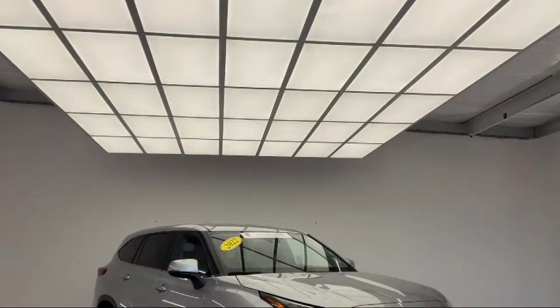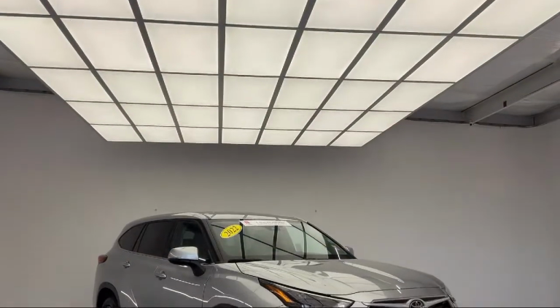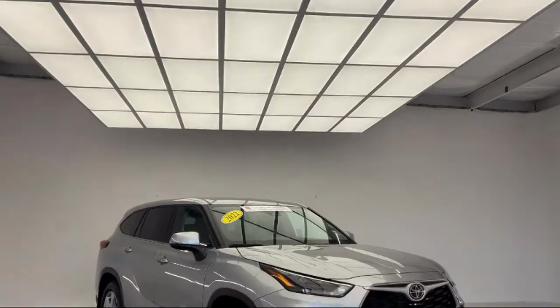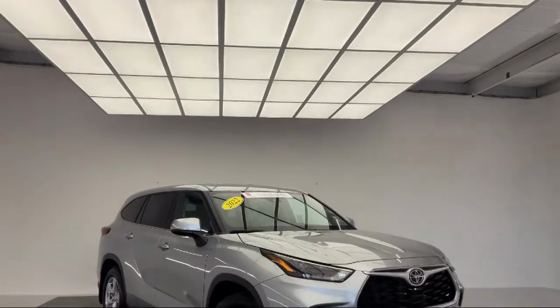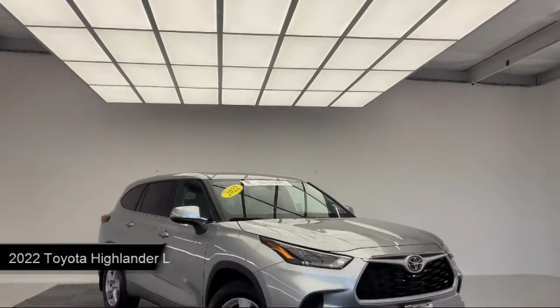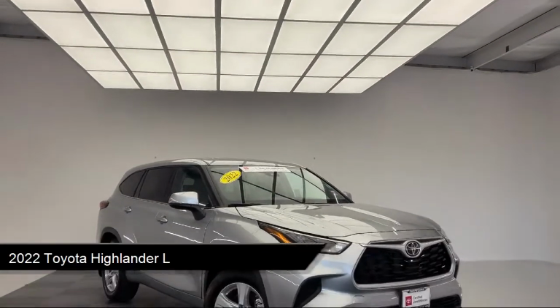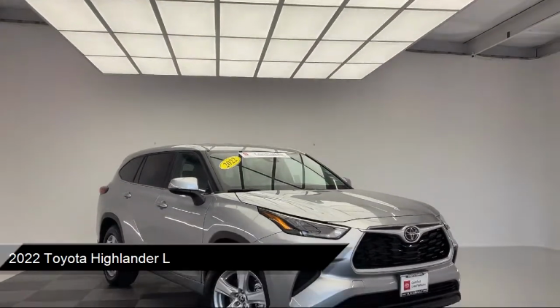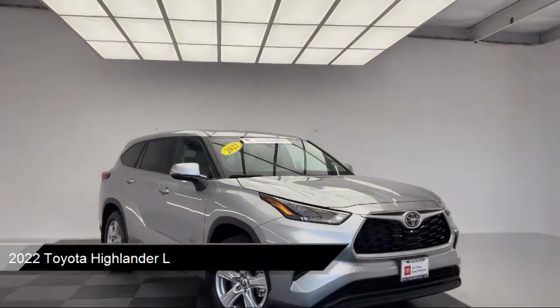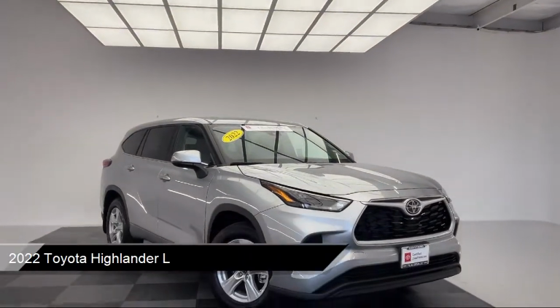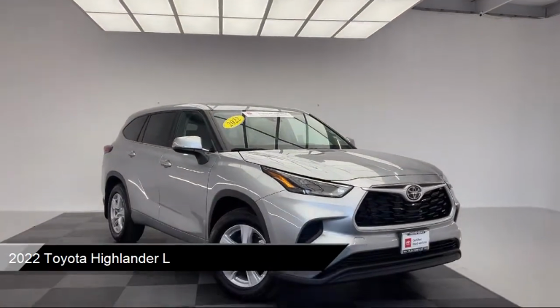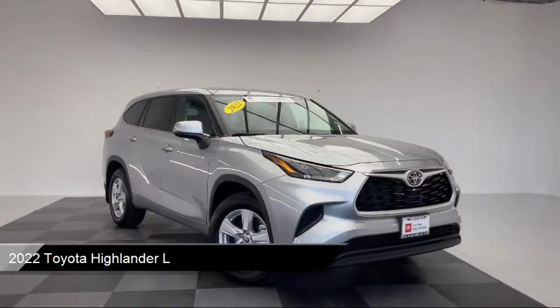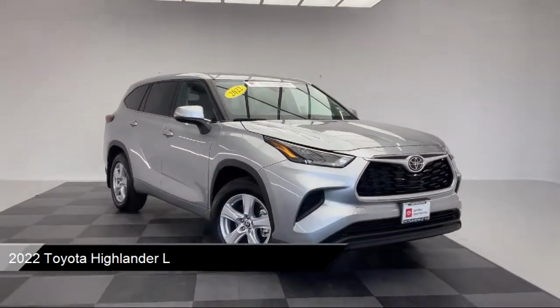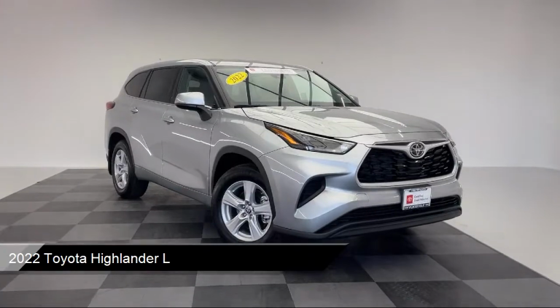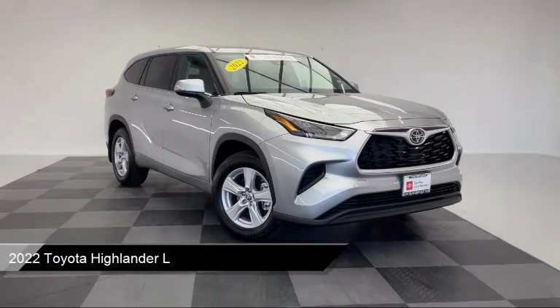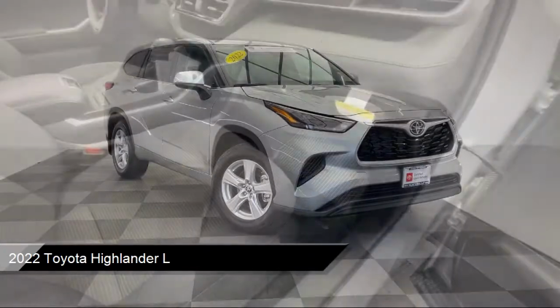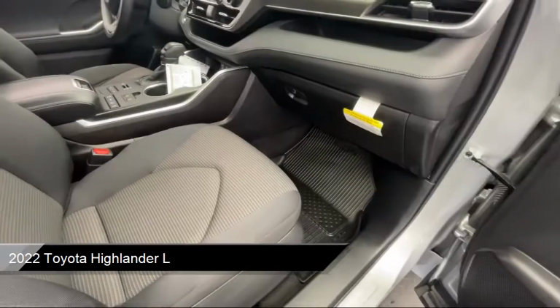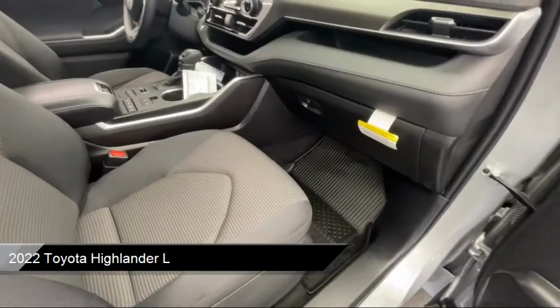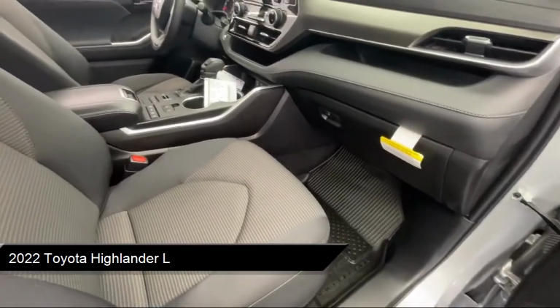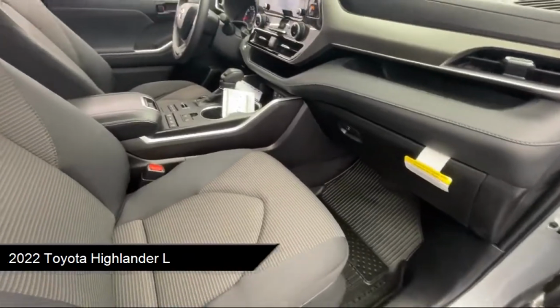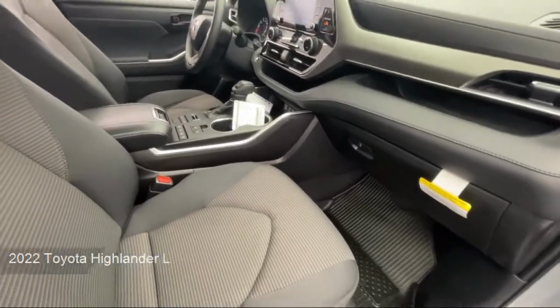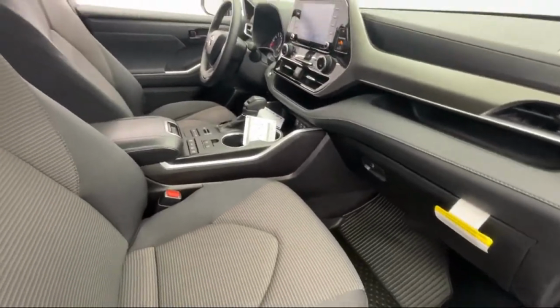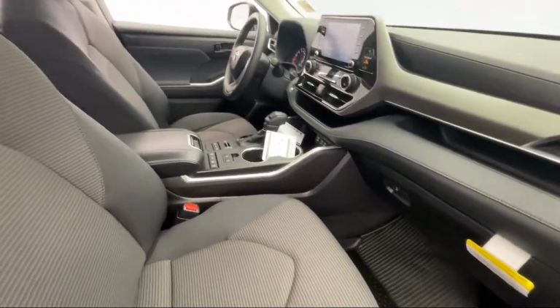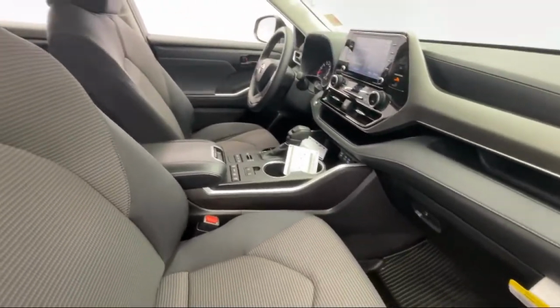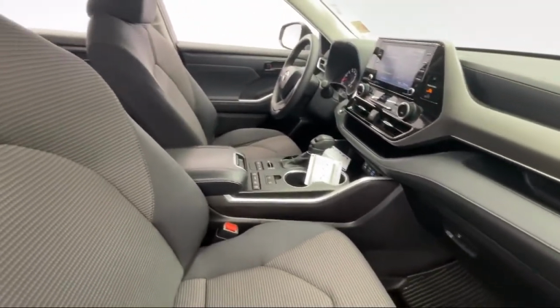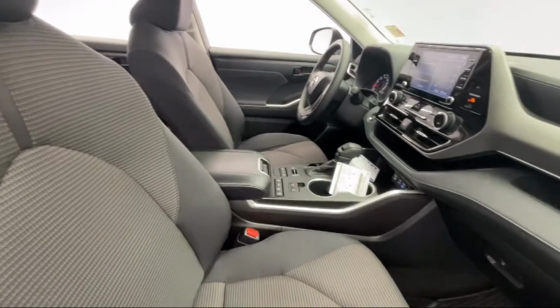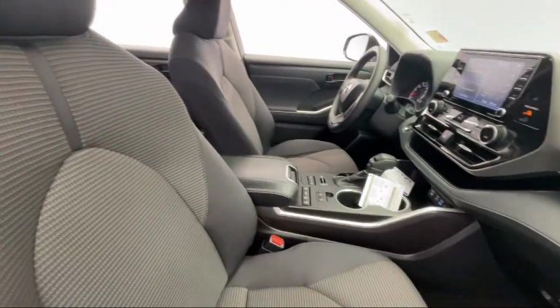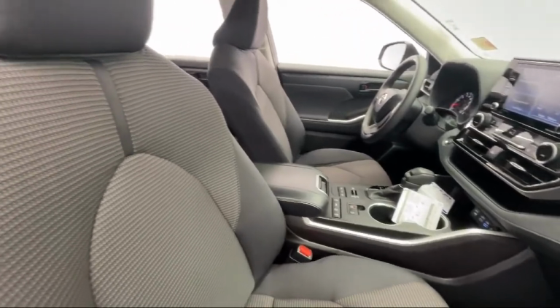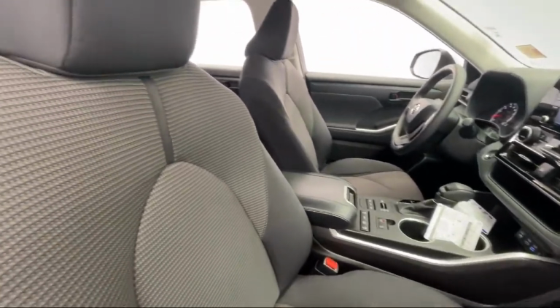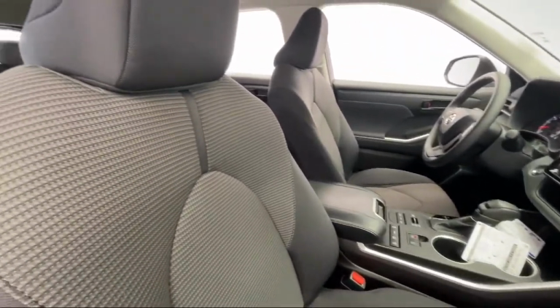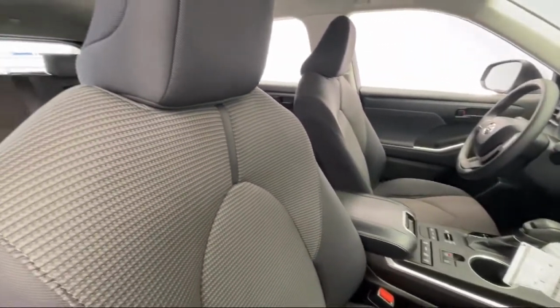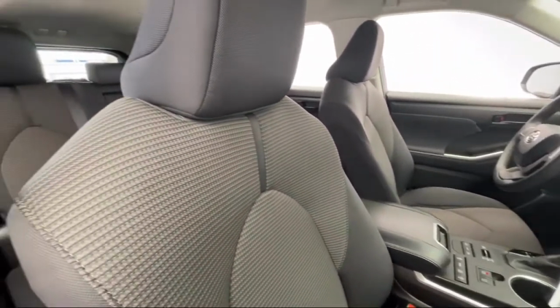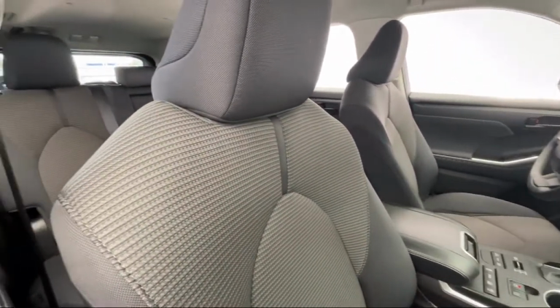It comes equipped with smart device integration, rear view camera, auxiliary audio input, third row seating, privacy glass, driver monitoring, and Bluetooth smartphone integration.